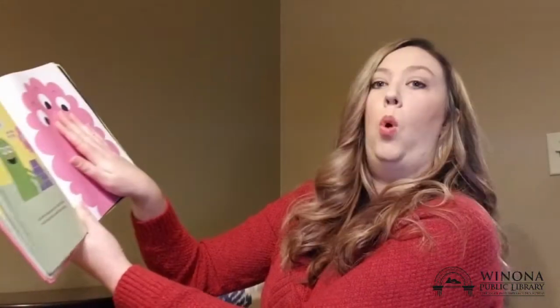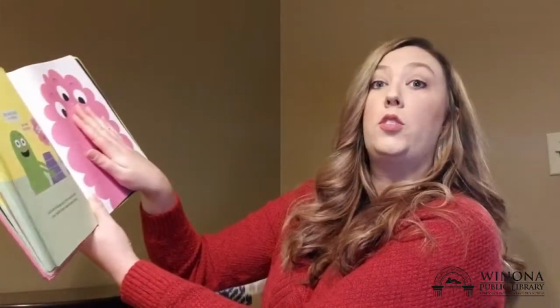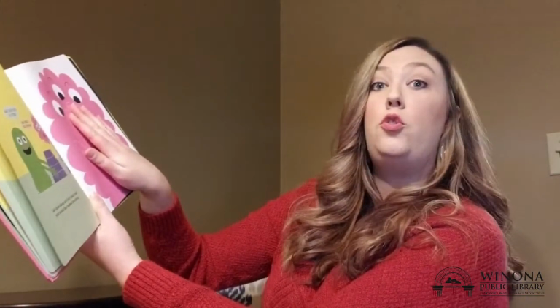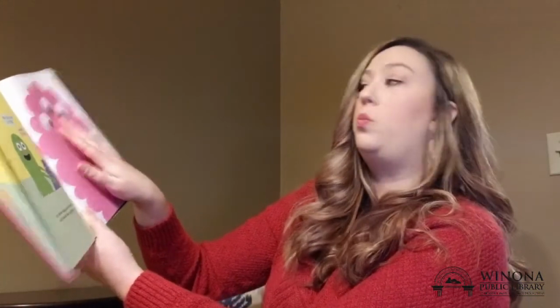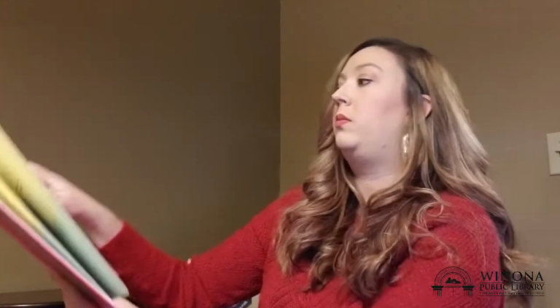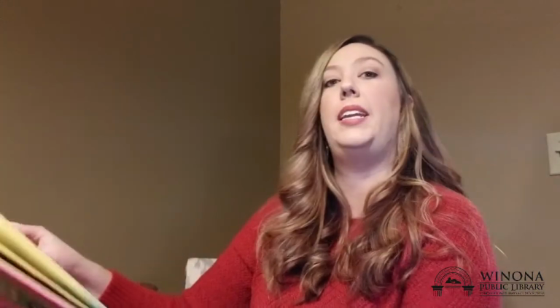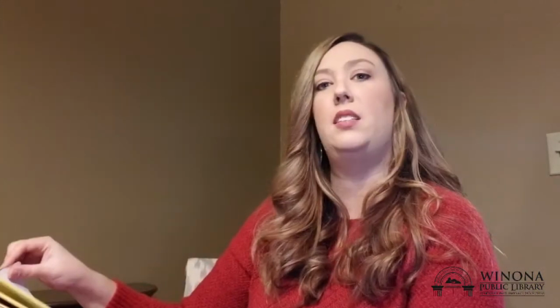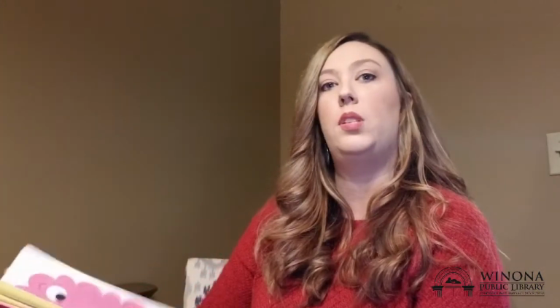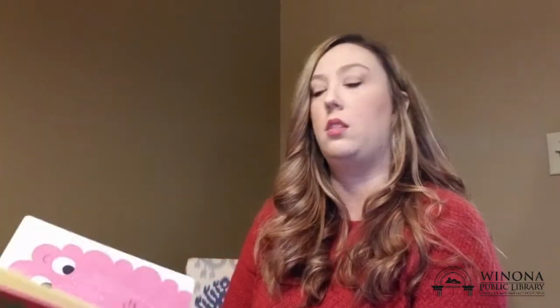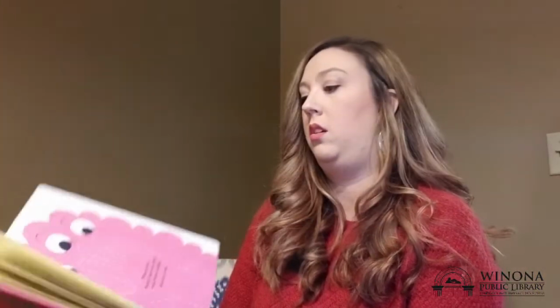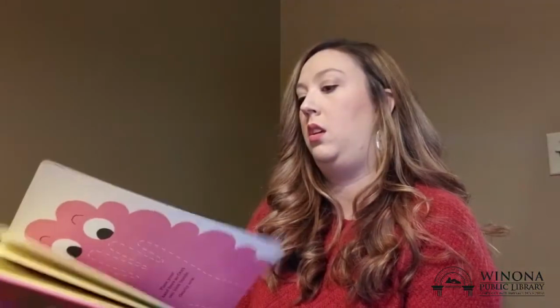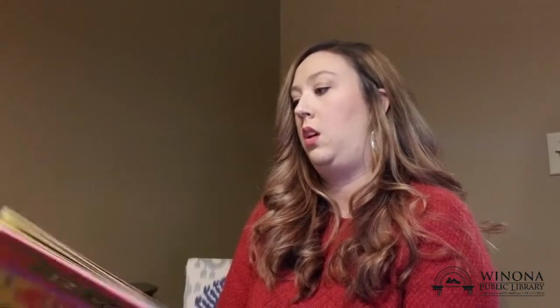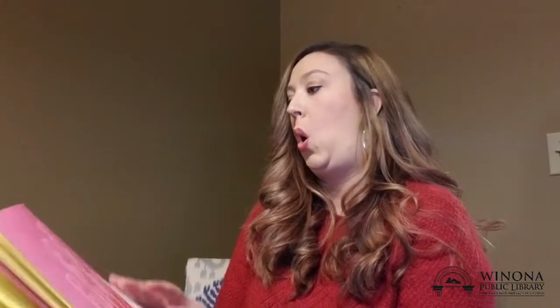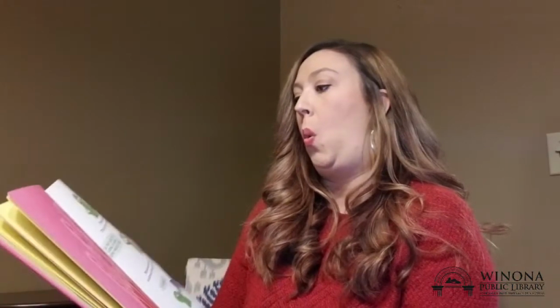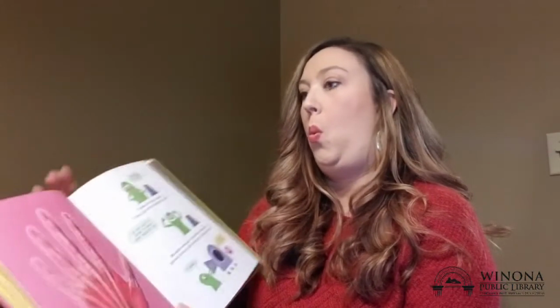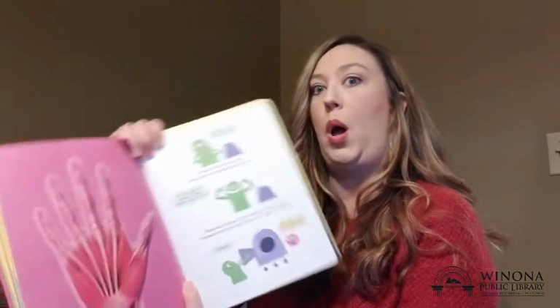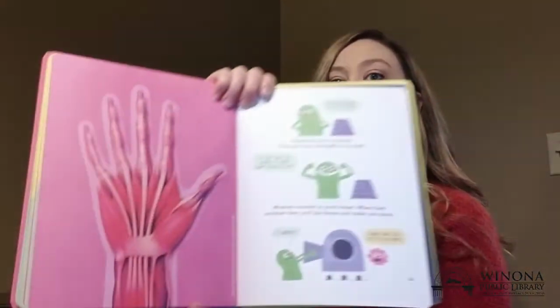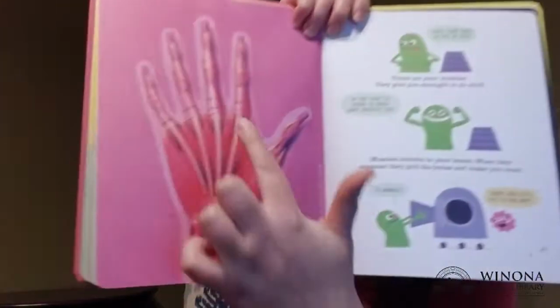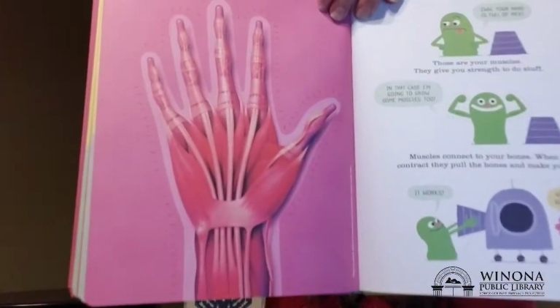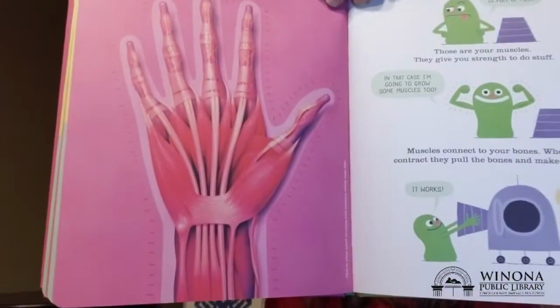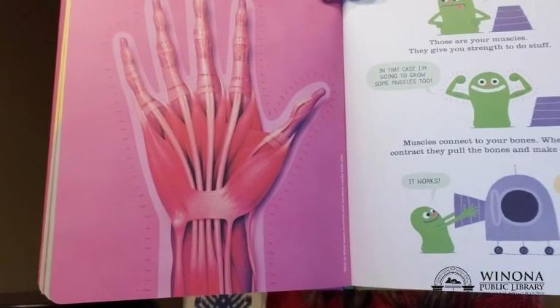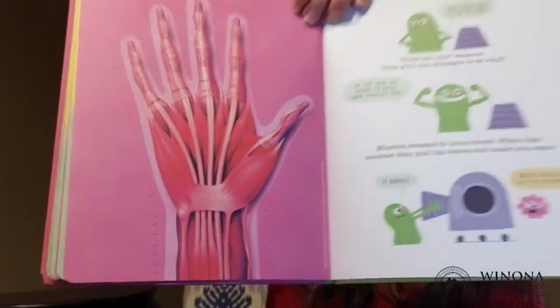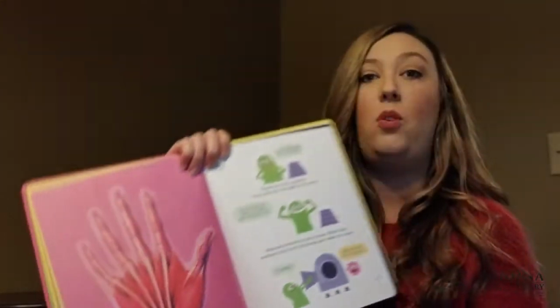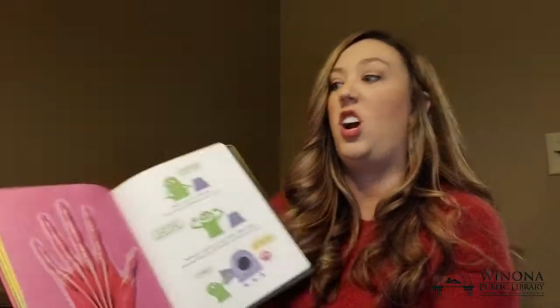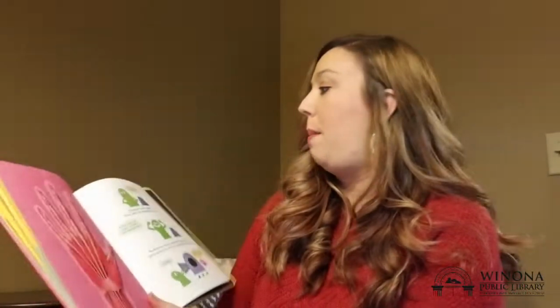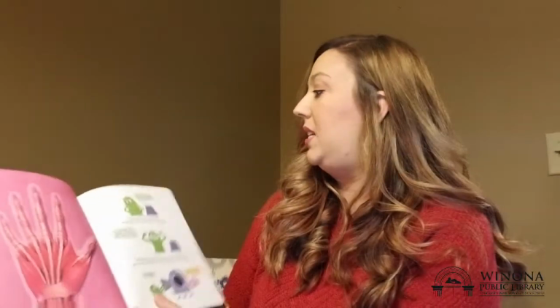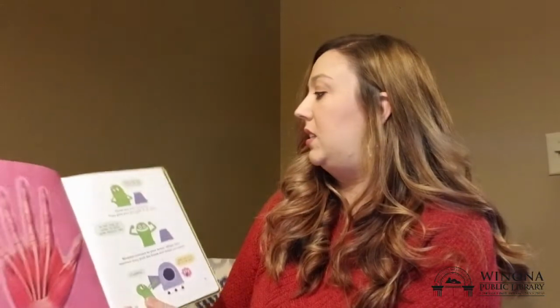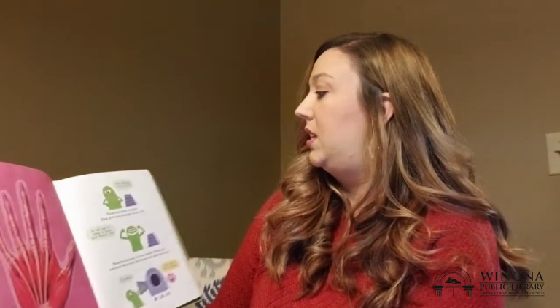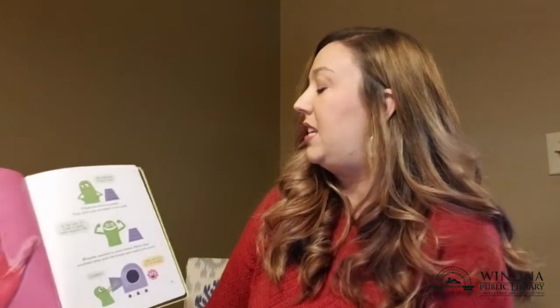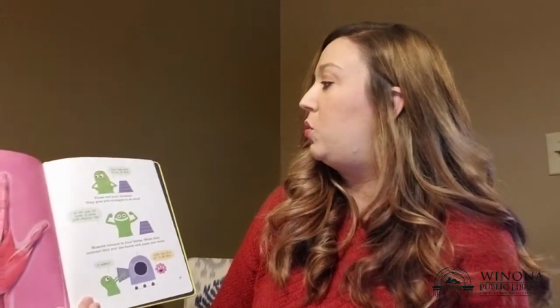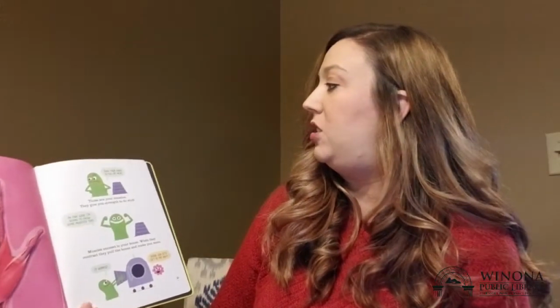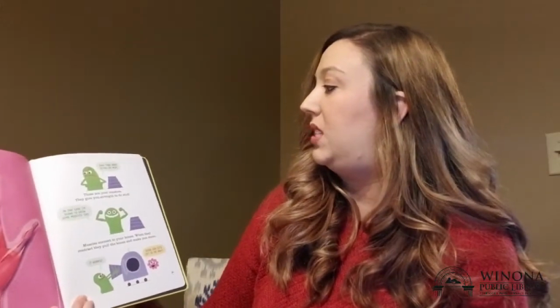One, two. Whoa! Look at that! Those are your muscles. They give you strength to do stuff.